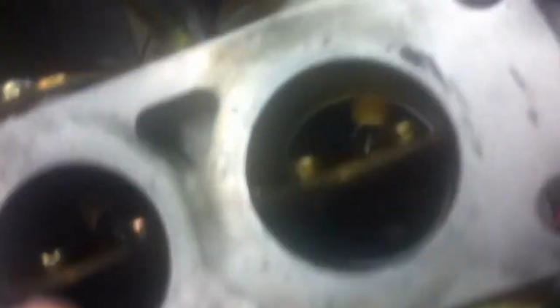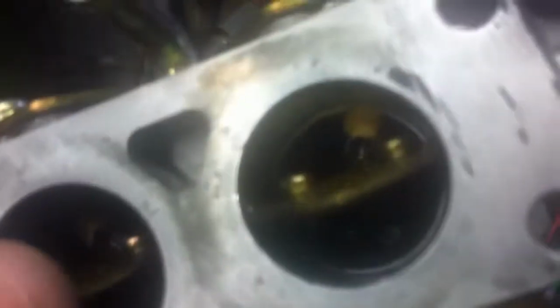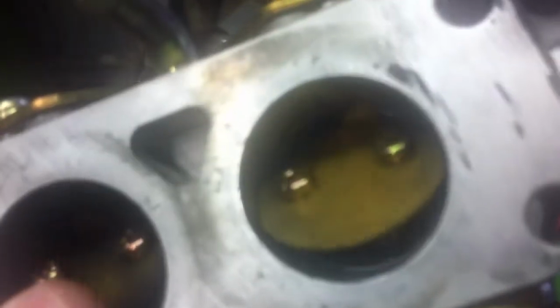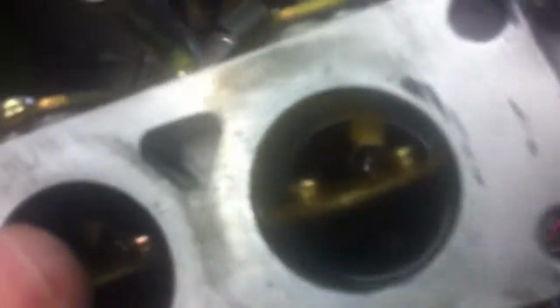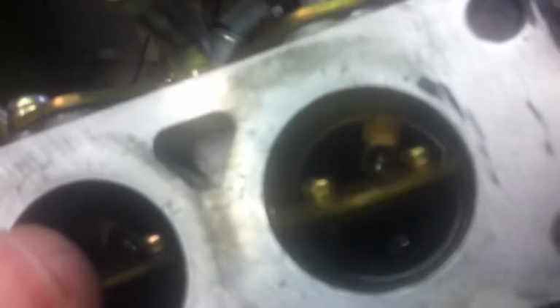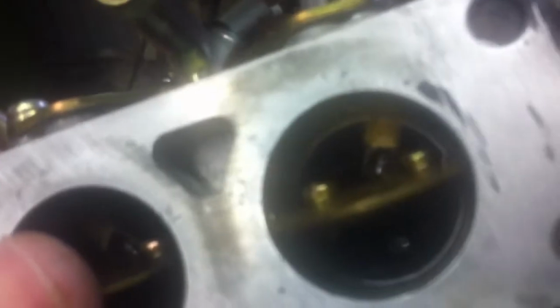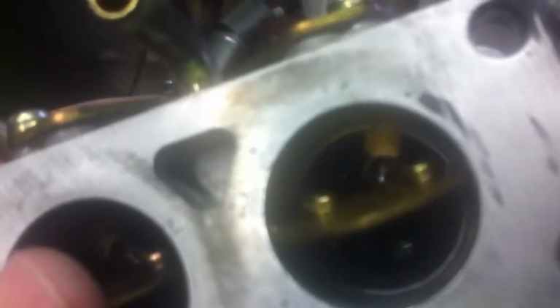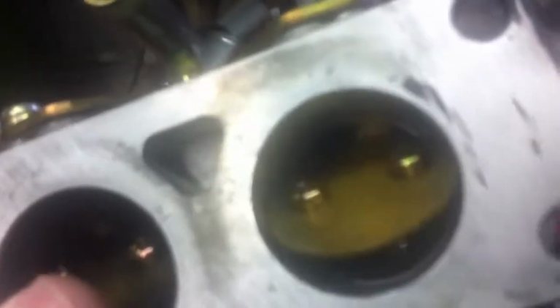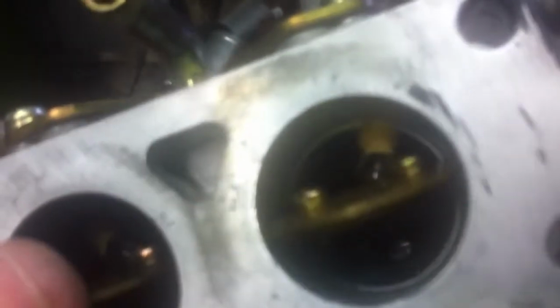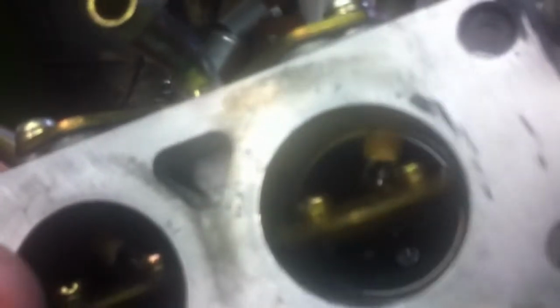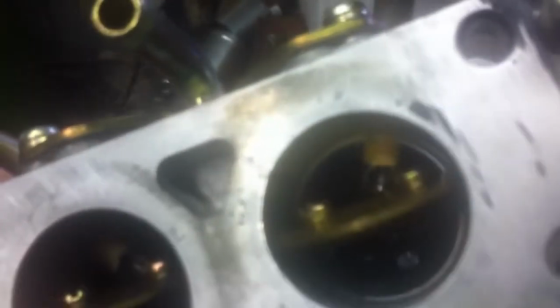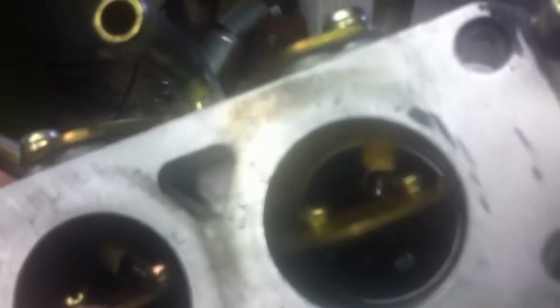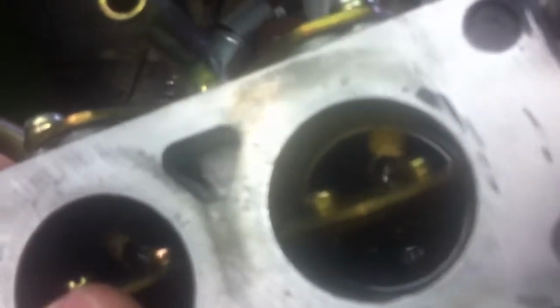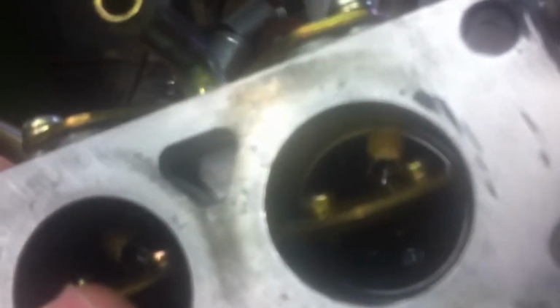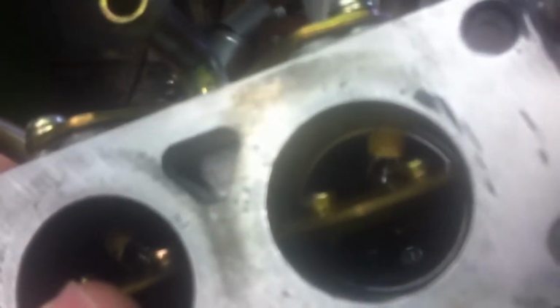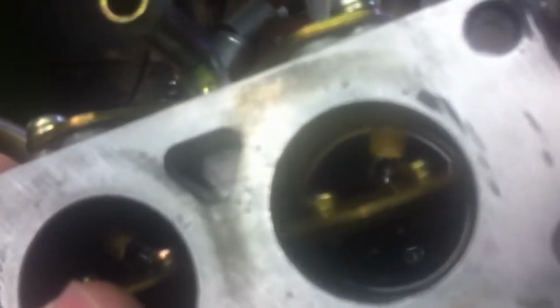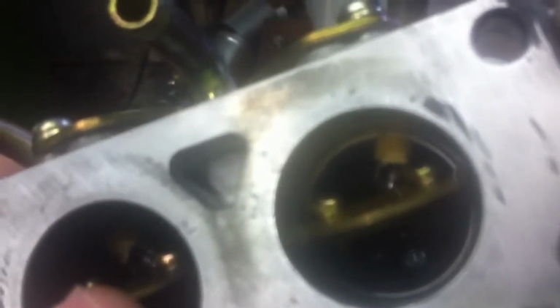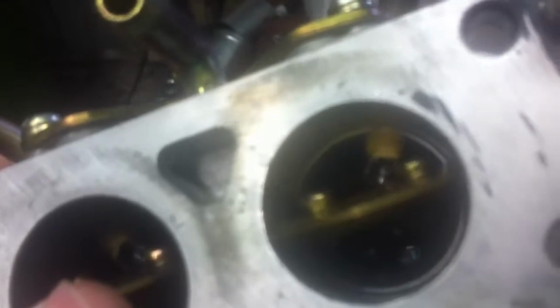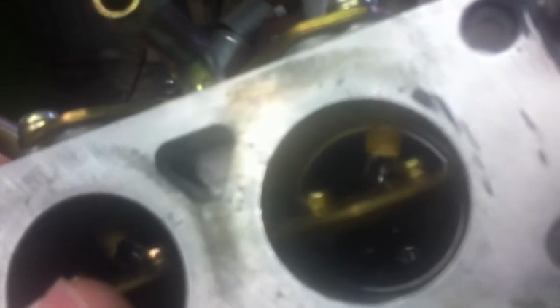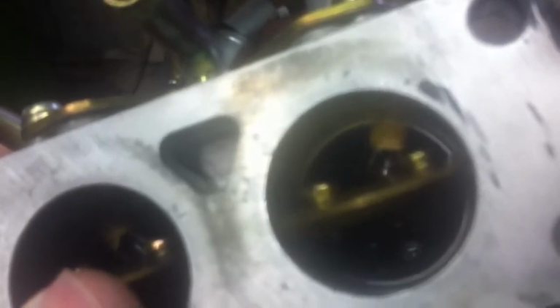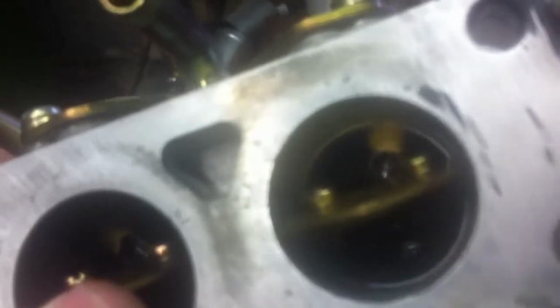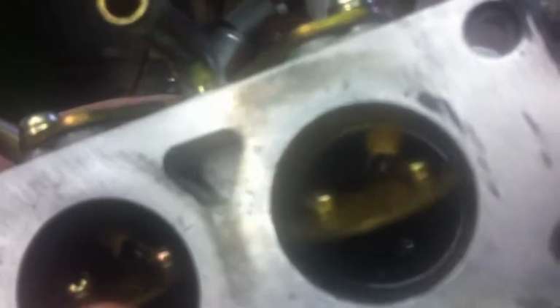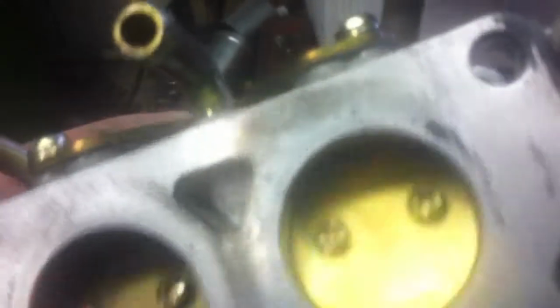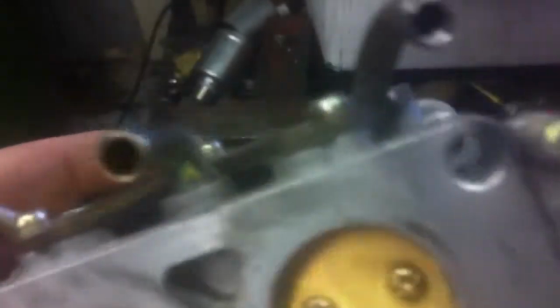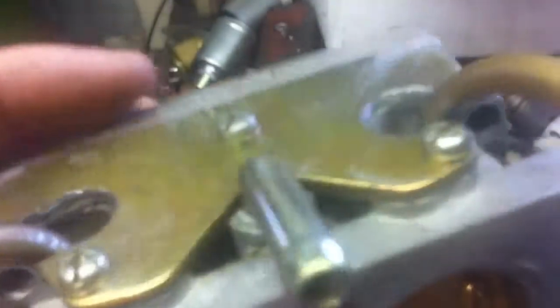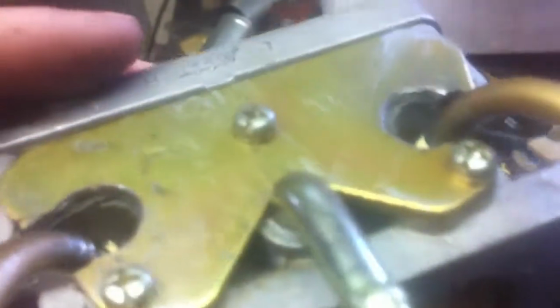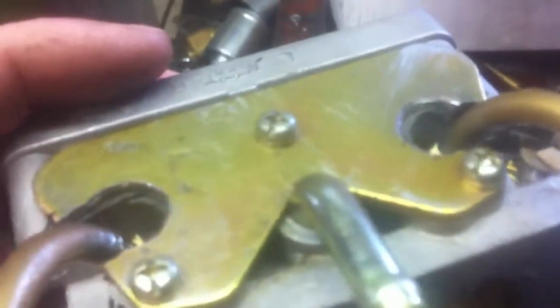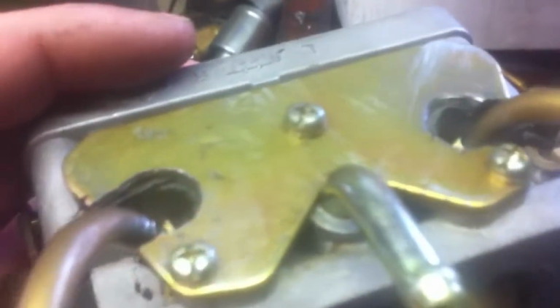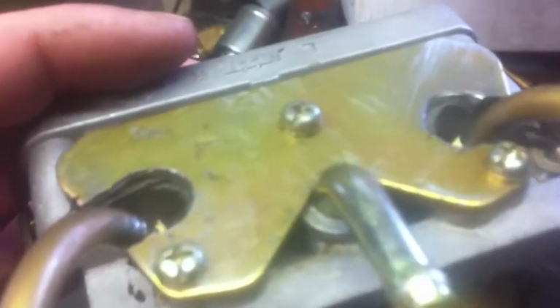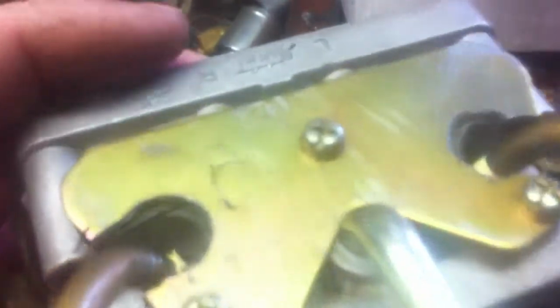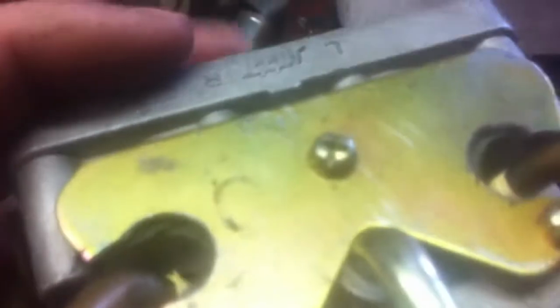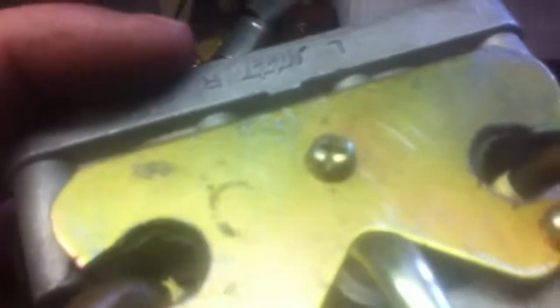I wanted to show this up close before reinstalling it and hooking it up to propane using my Beam model T60 regulator to see it run. Anyway, that's it.